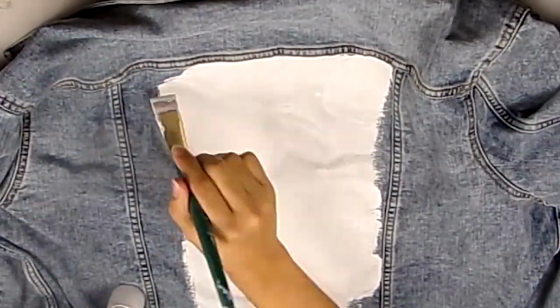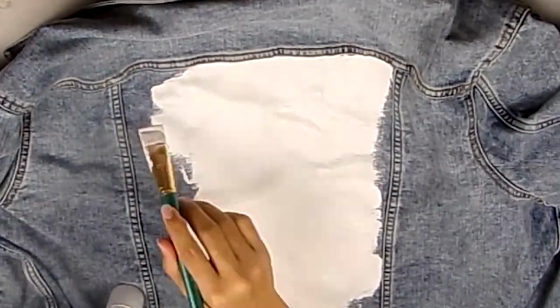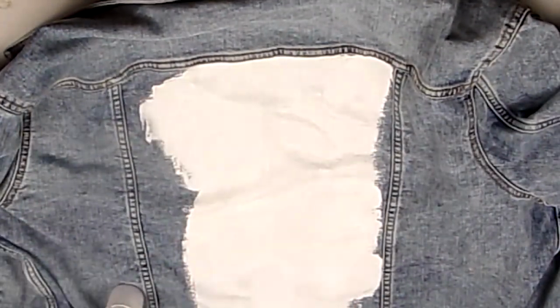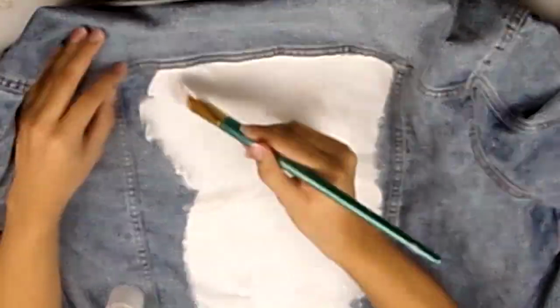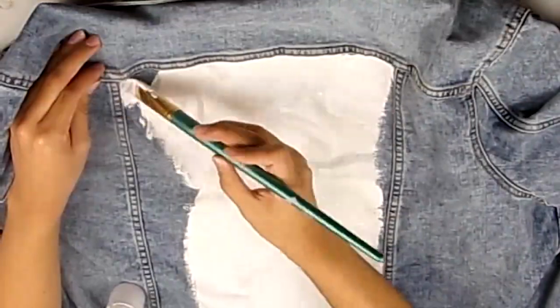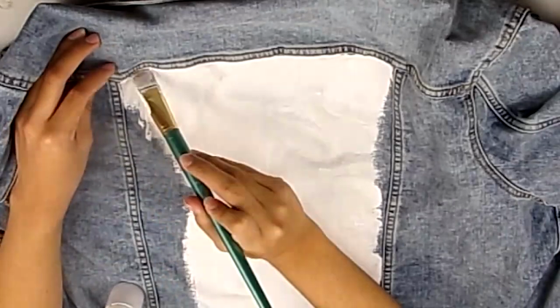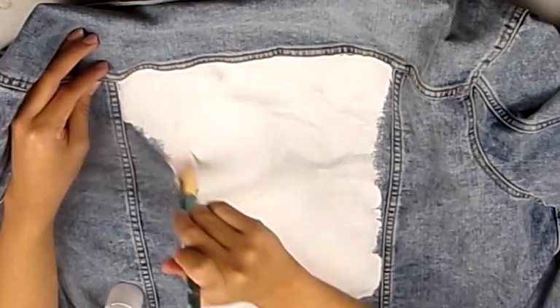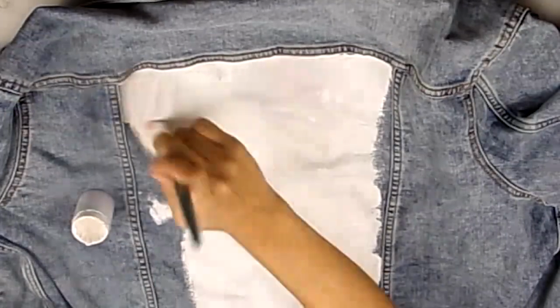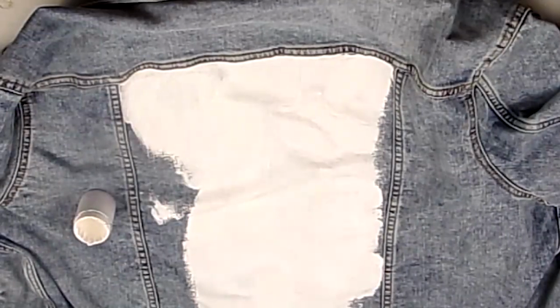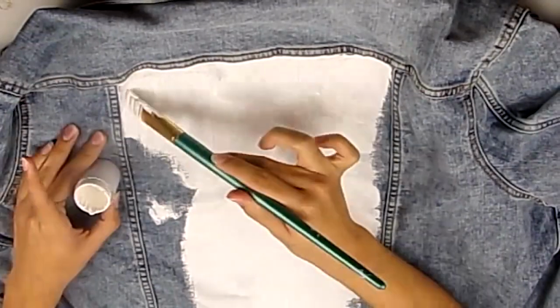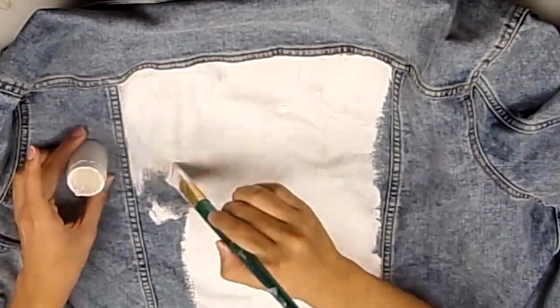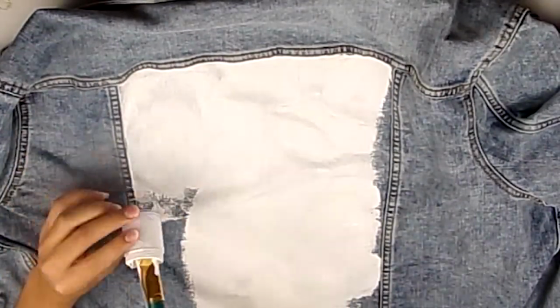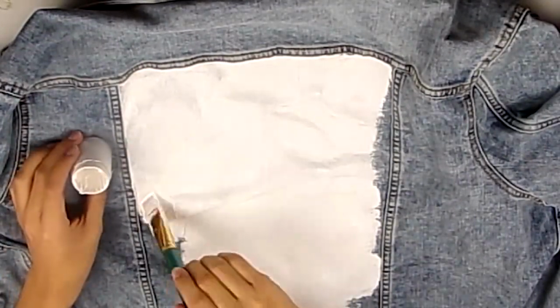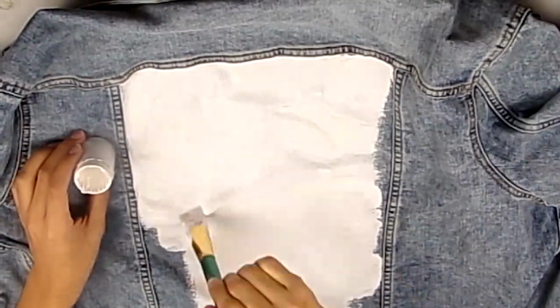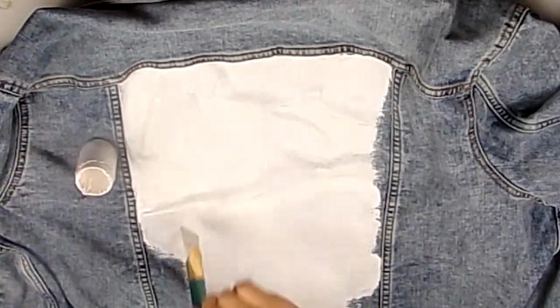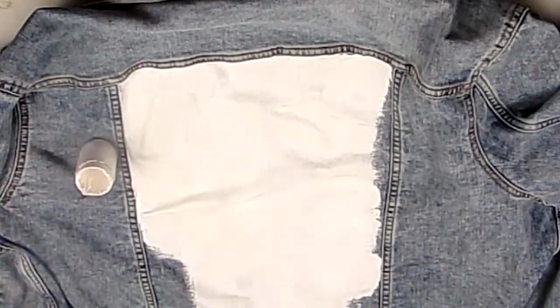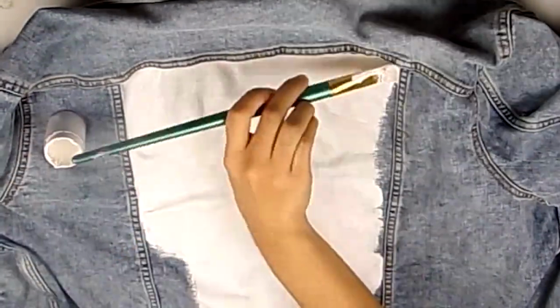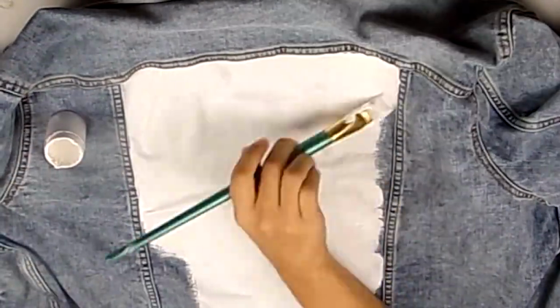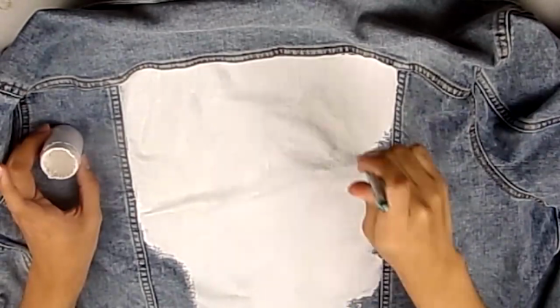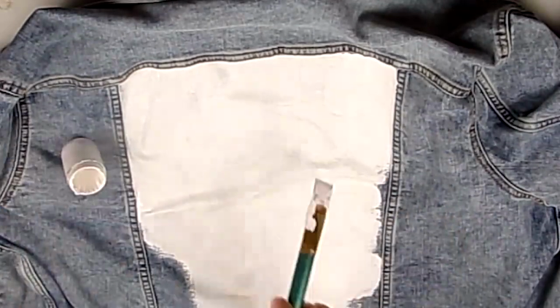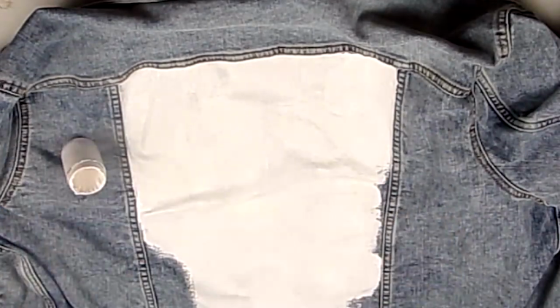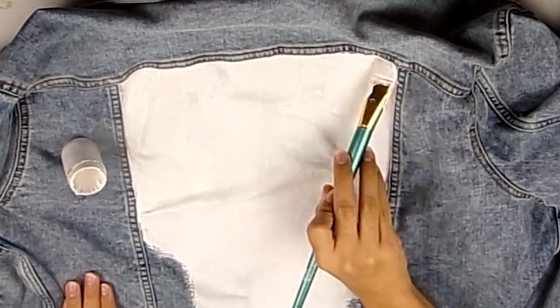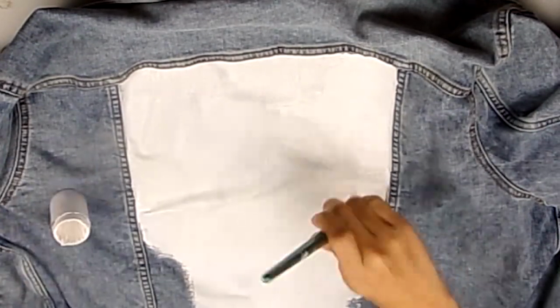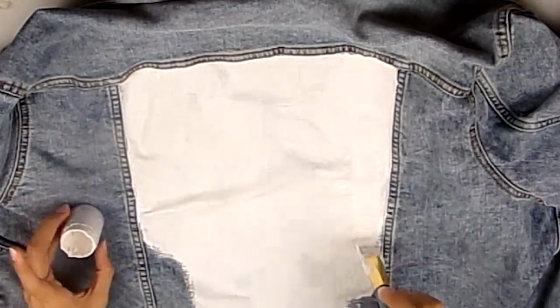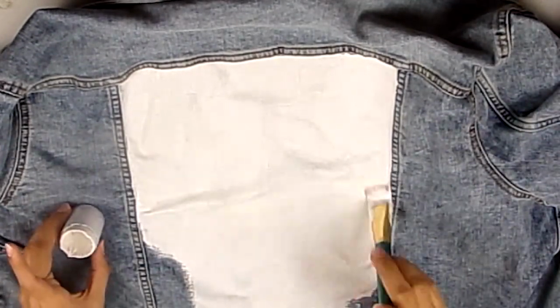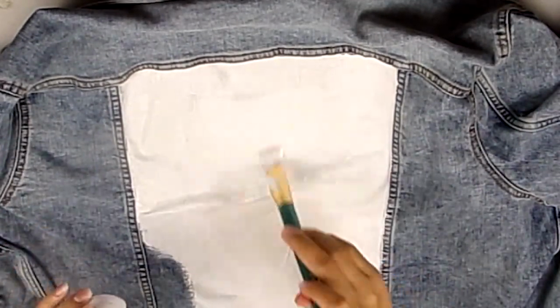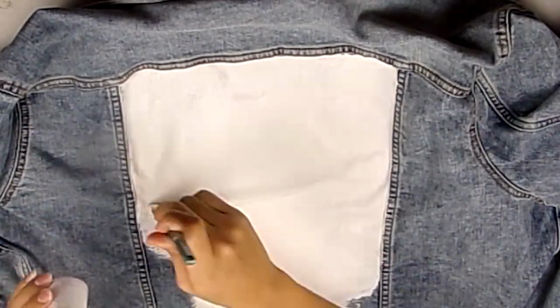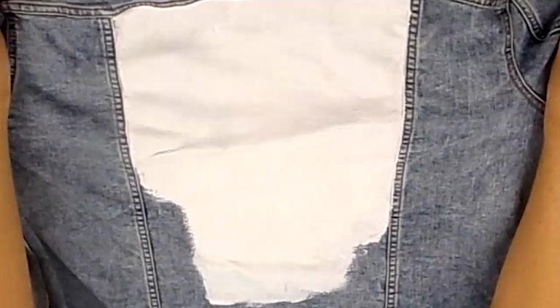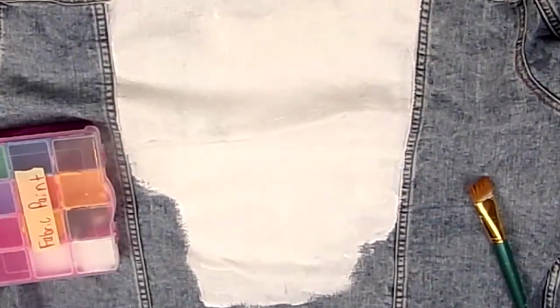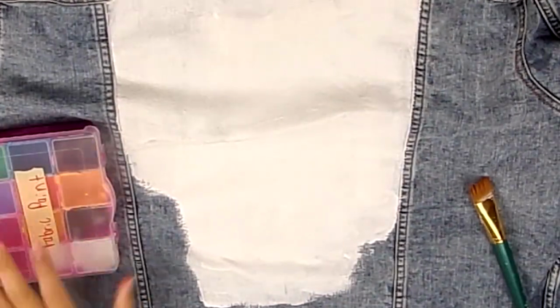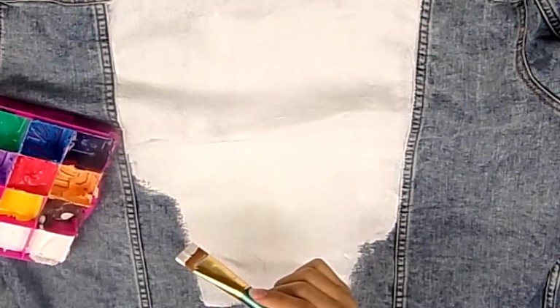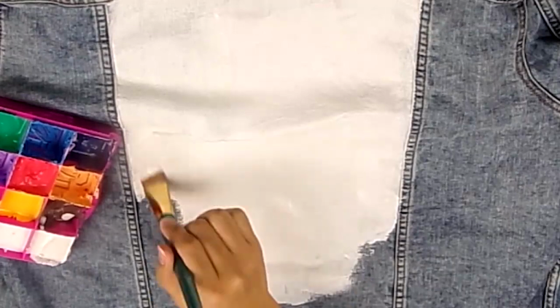This back panel is actually going to be the only part of the jacket that has a big design on it. The rest of the jacket is actually going to be really simple, and so I actually spent the most time with this back panel.